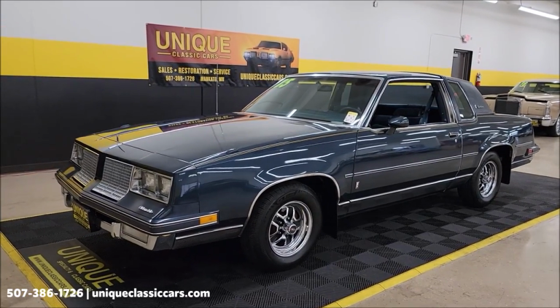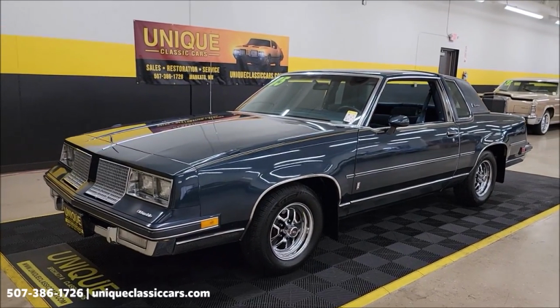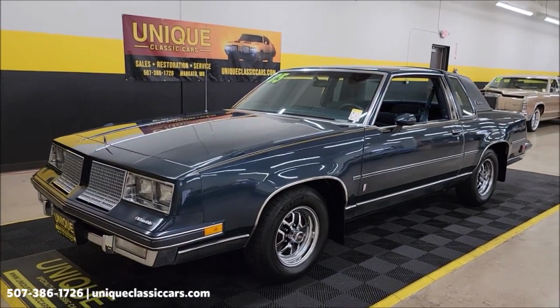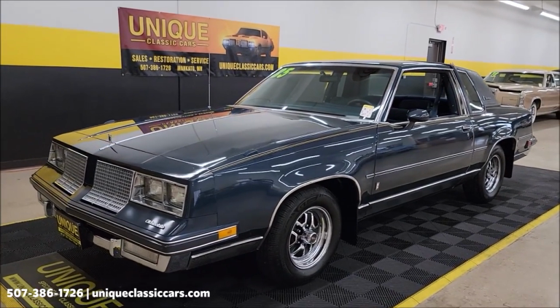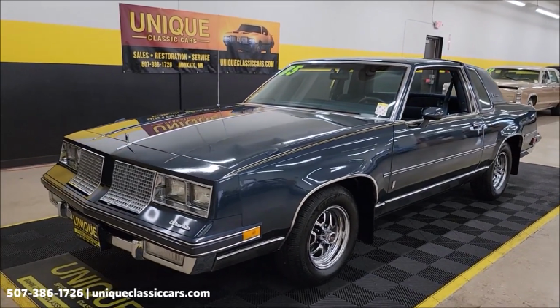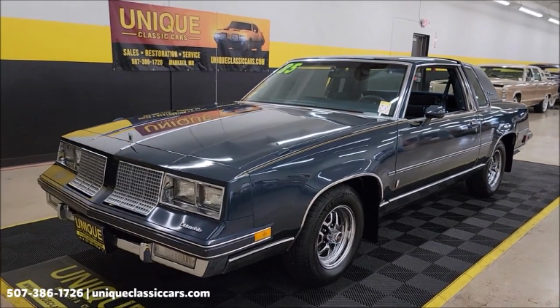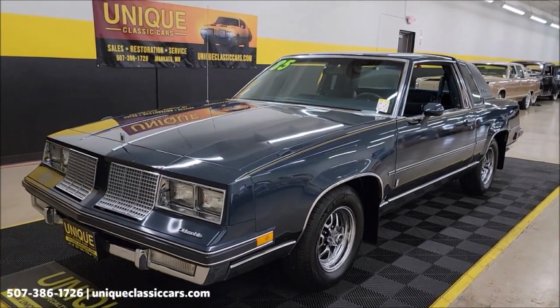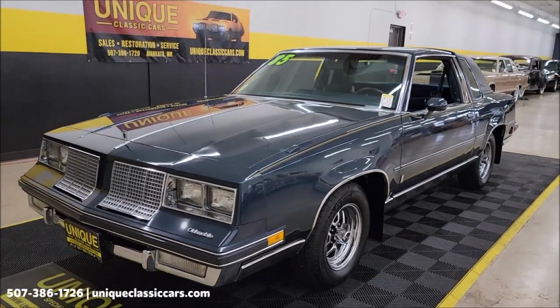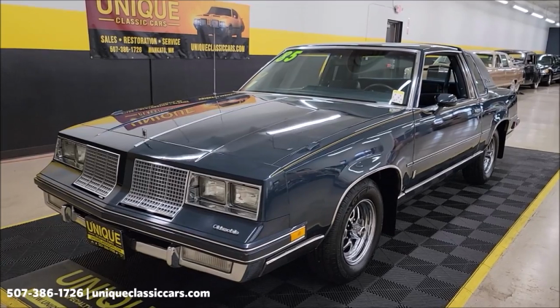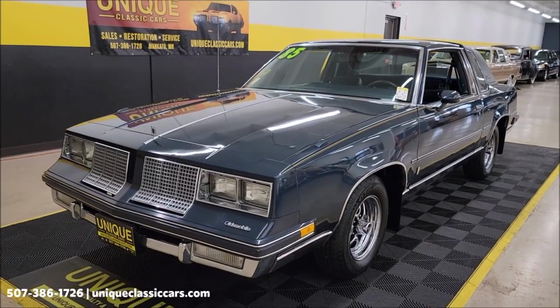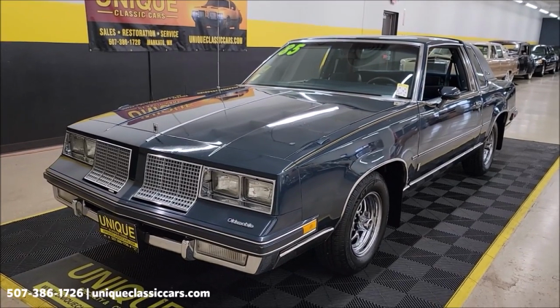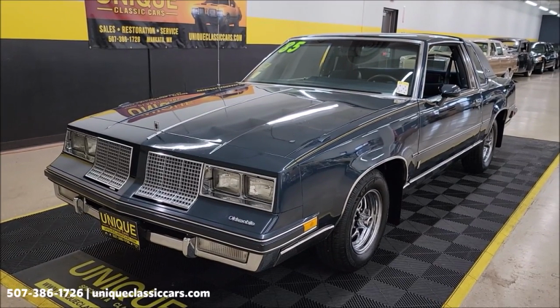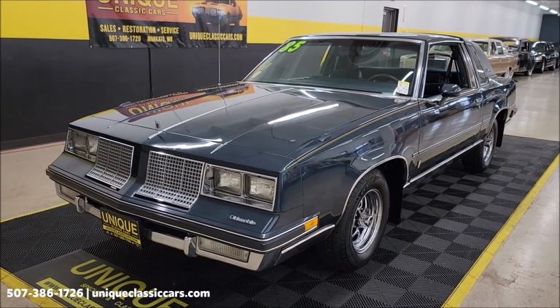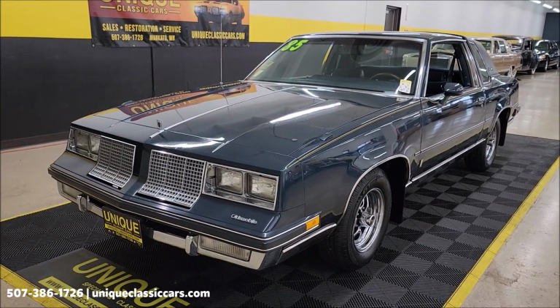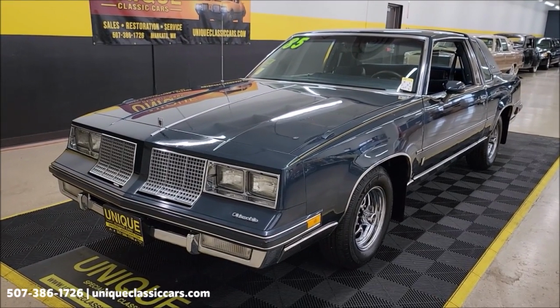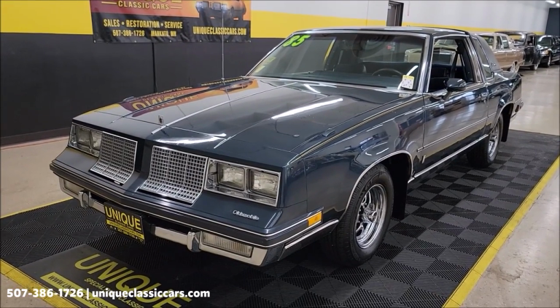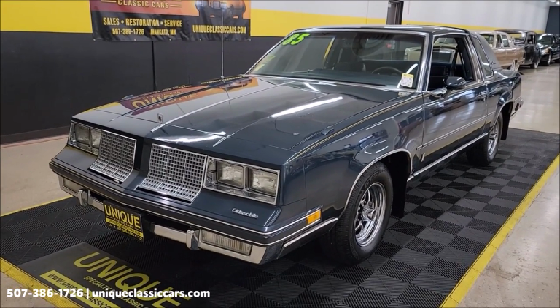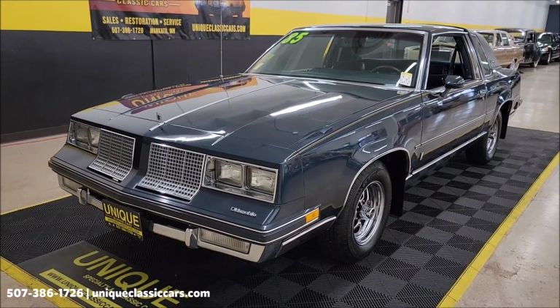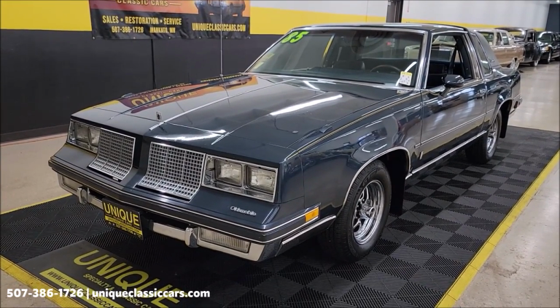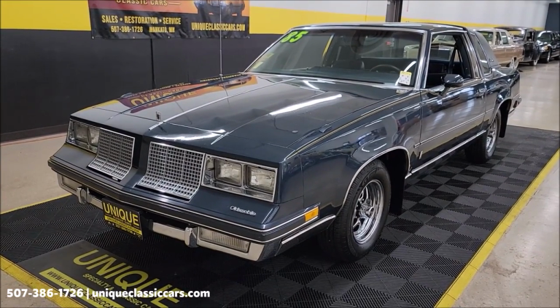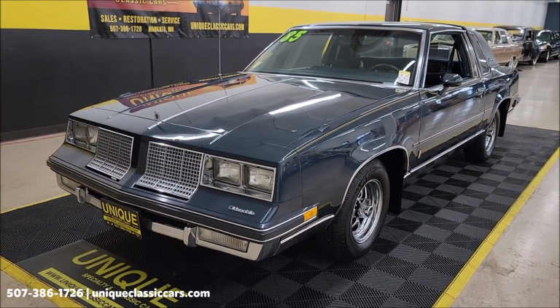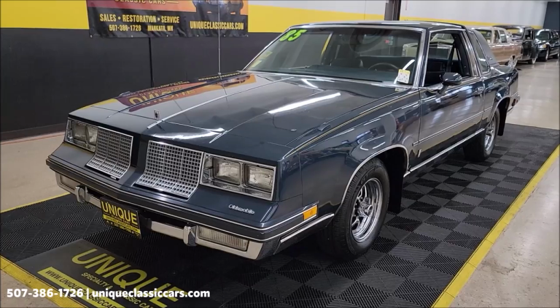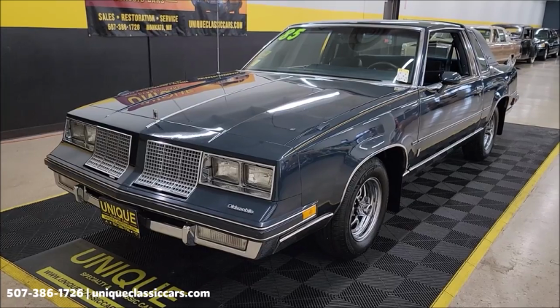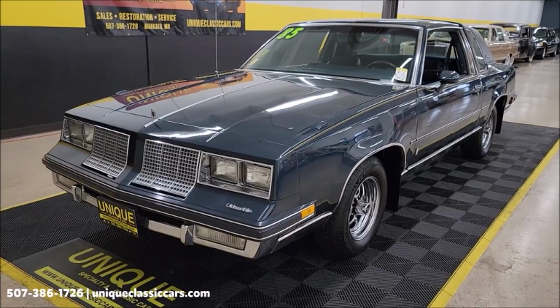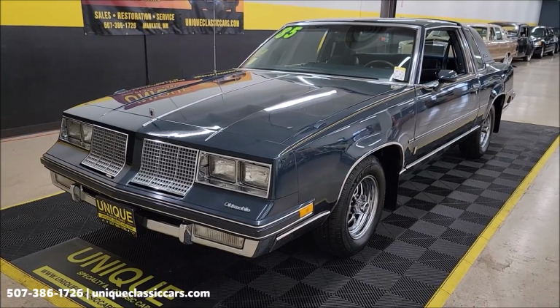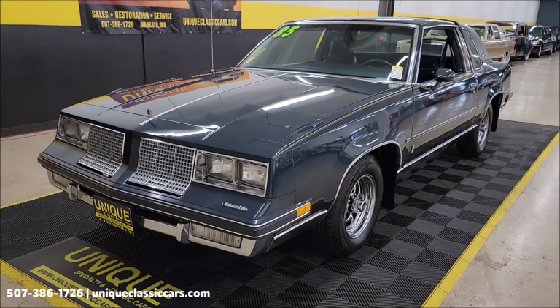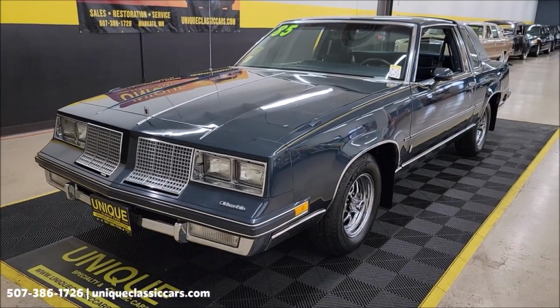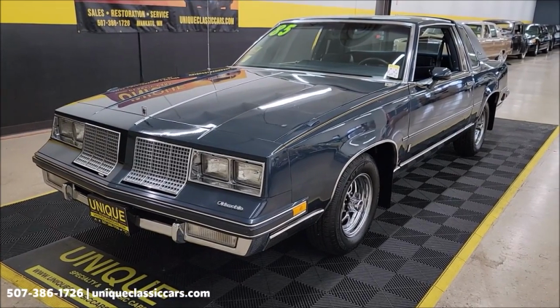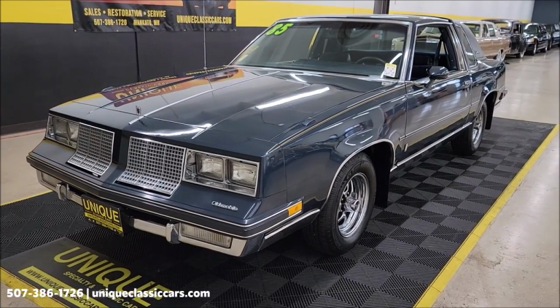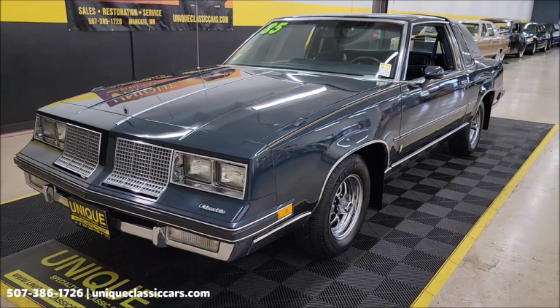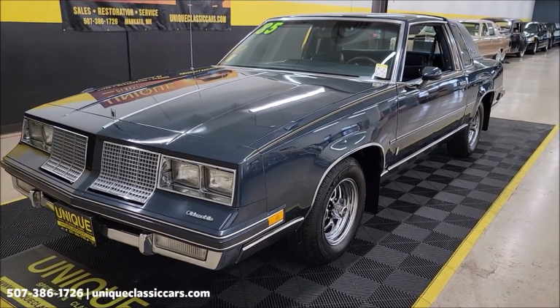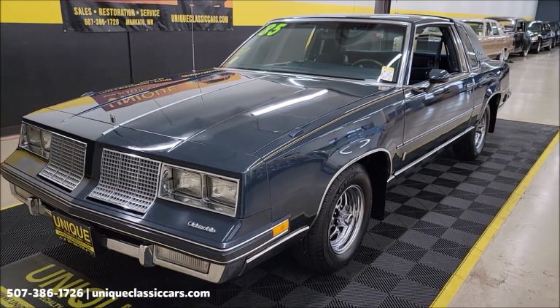Clean Carfax, no accidents indicated. Odometer reads 56,470 right now, and there's no reading higher than that in the Carfax. According to previous owners, it's believed to be original miles.